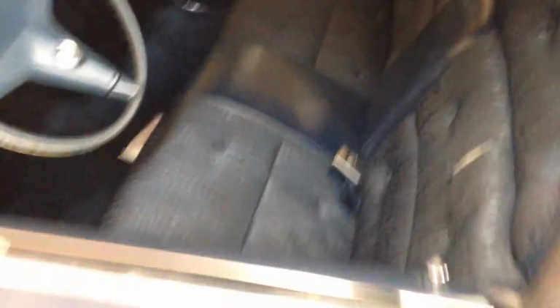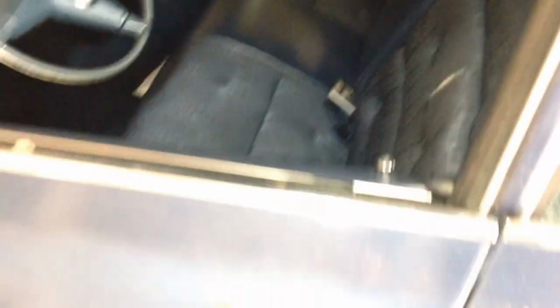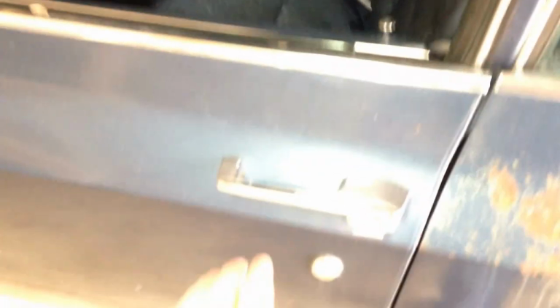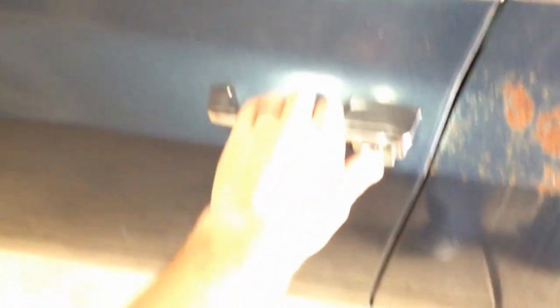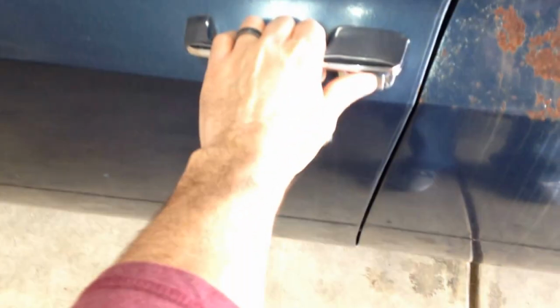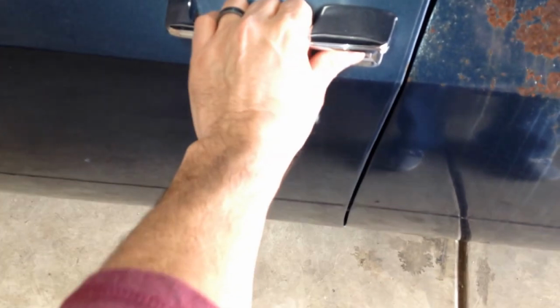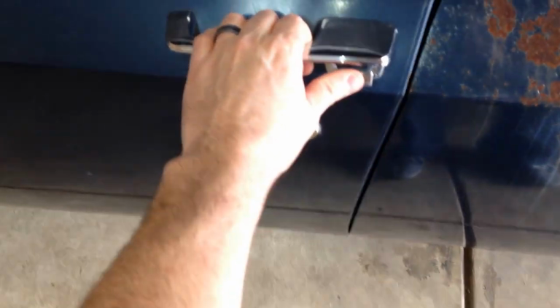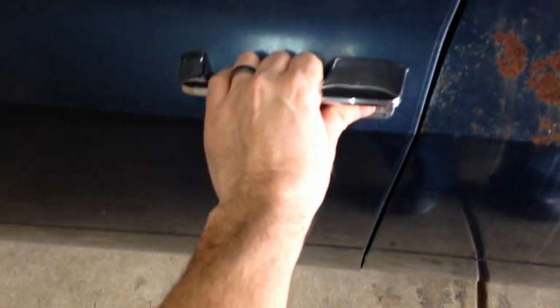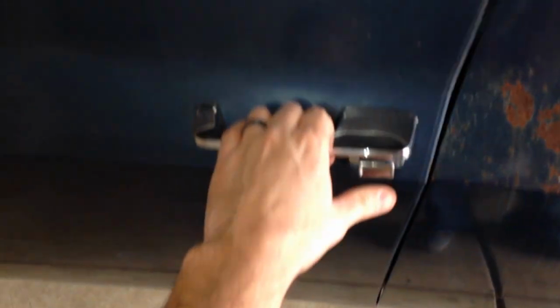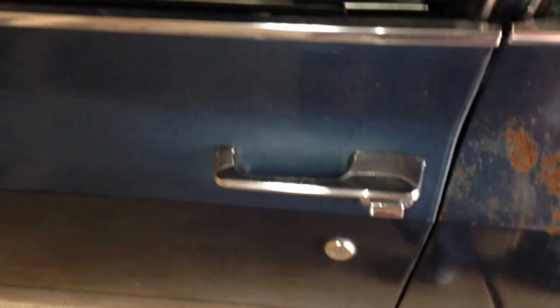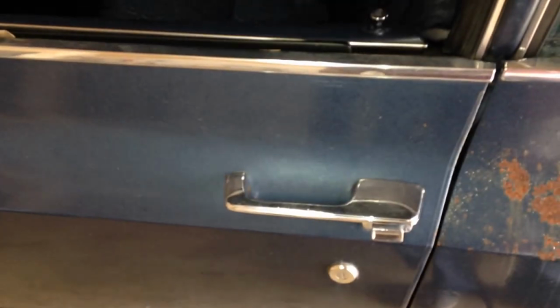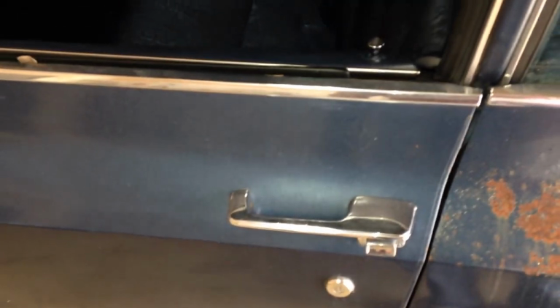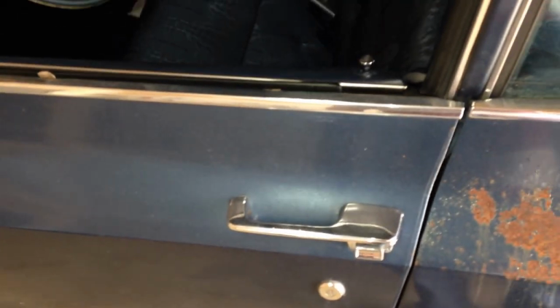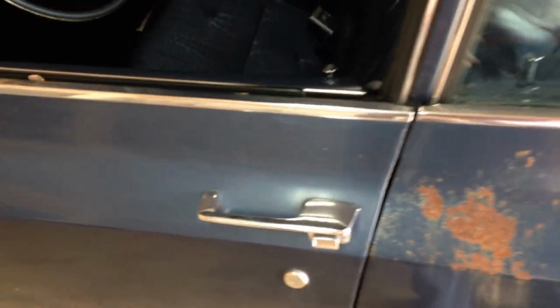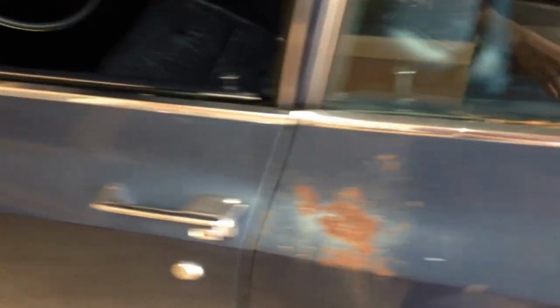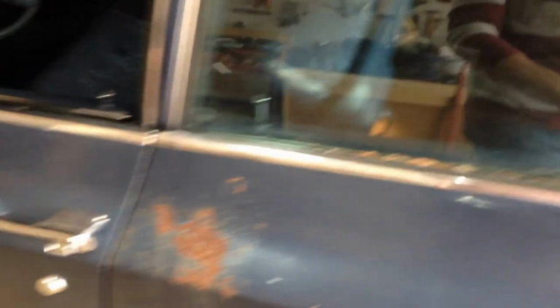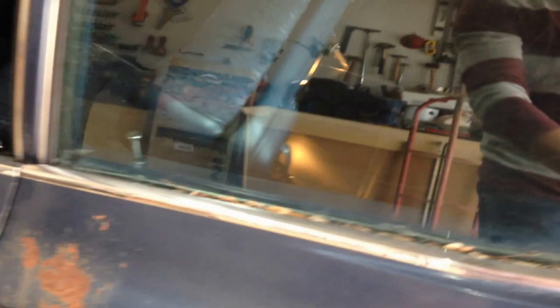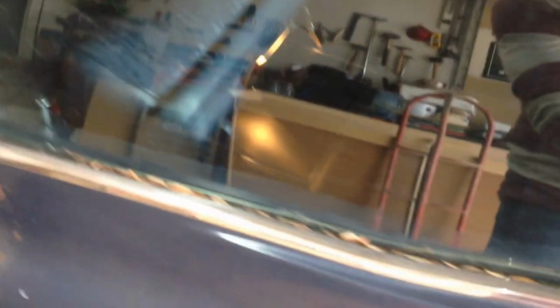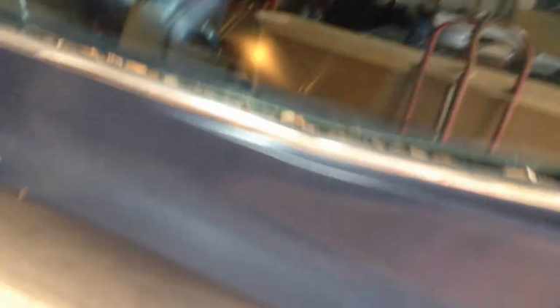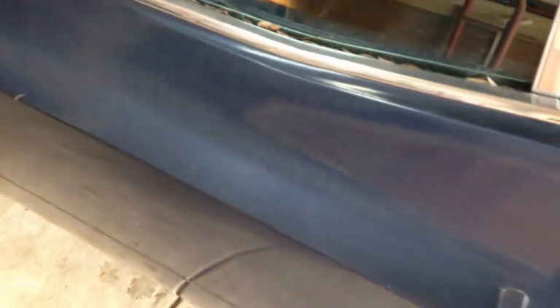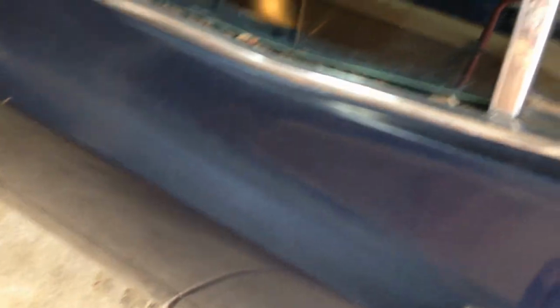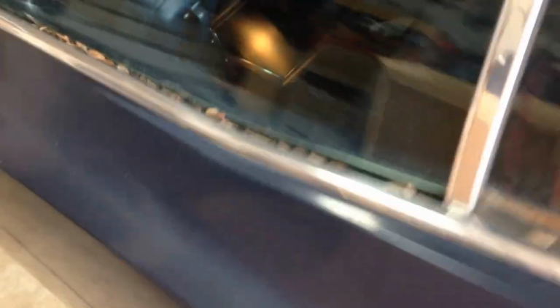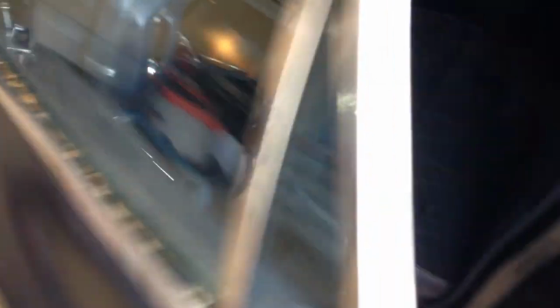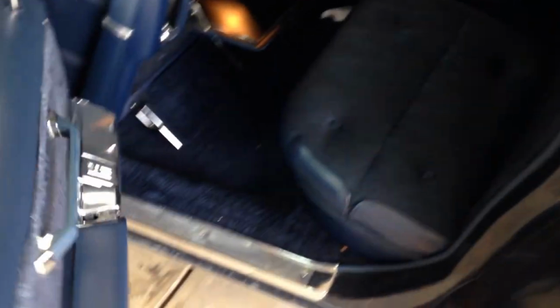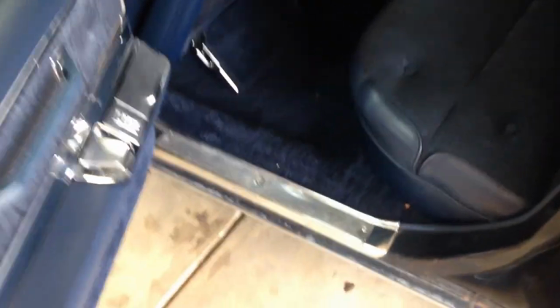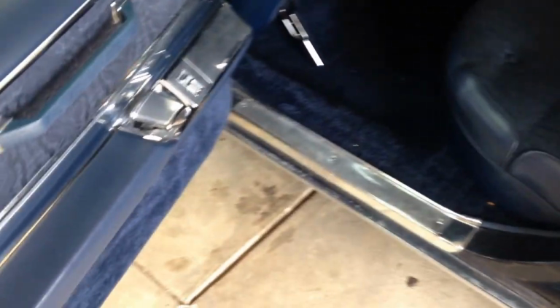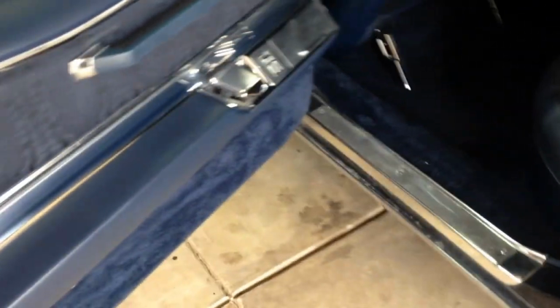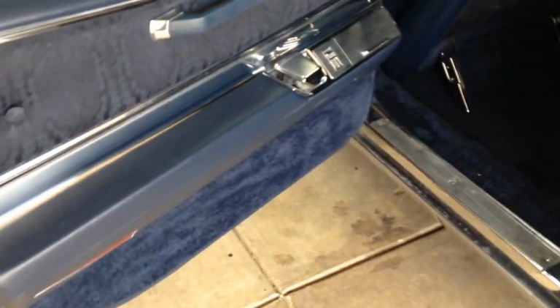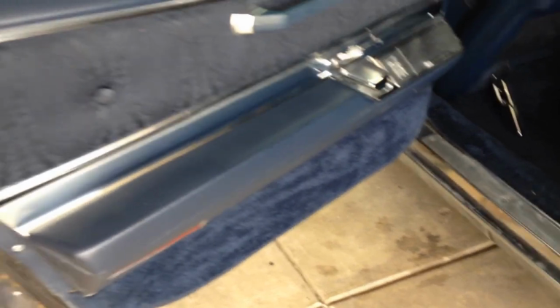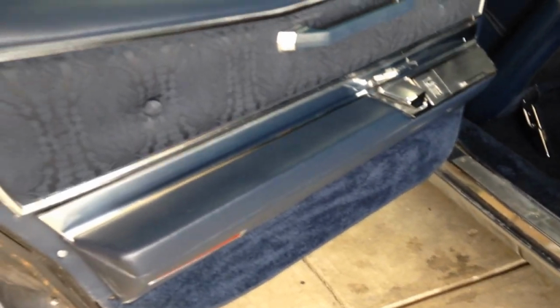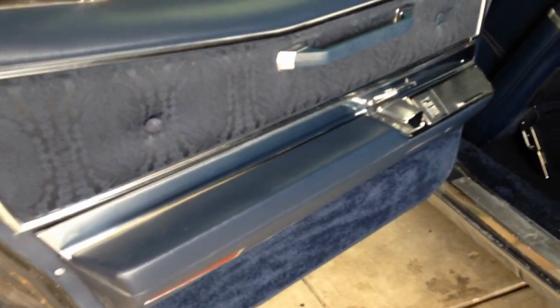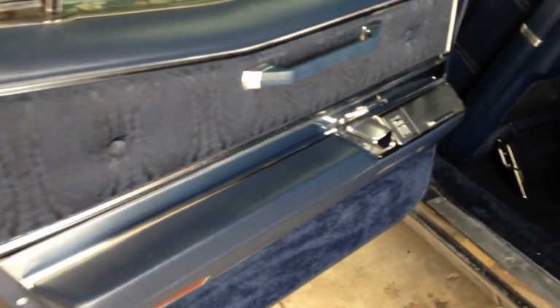Also, the front driver's side door does not open currently. The linkage must be busted in it. It worked before and just one day I came out and it wouldn't open. But as you can see, the interior is absolutely beautiful.